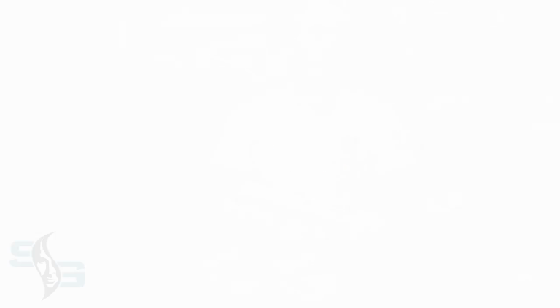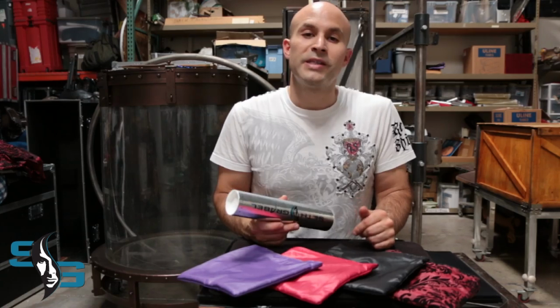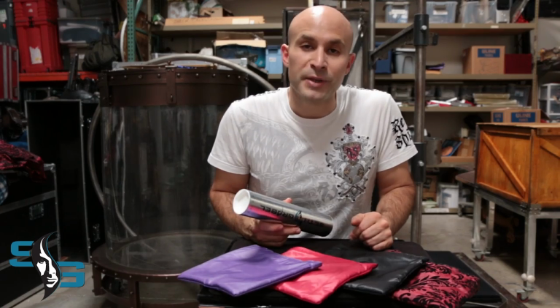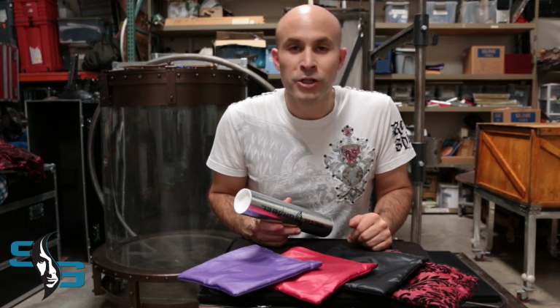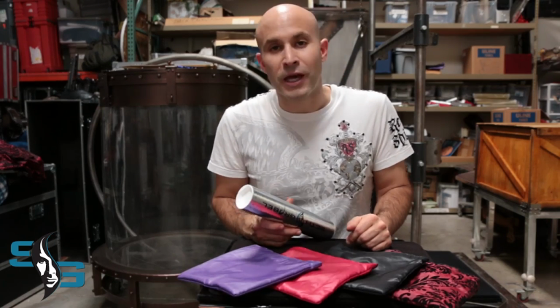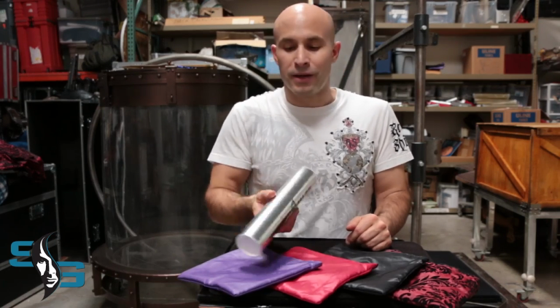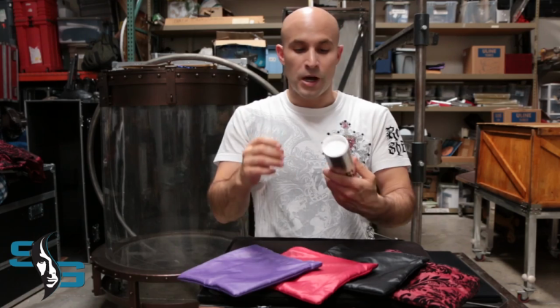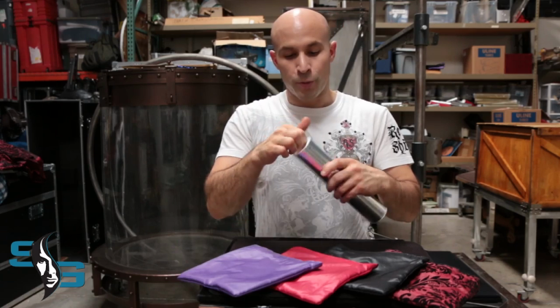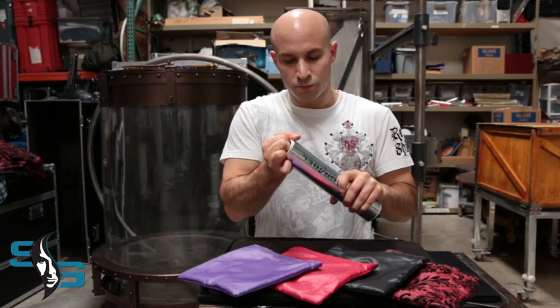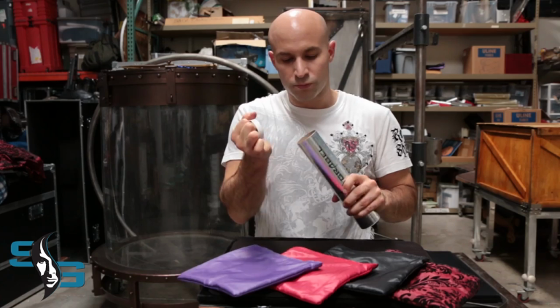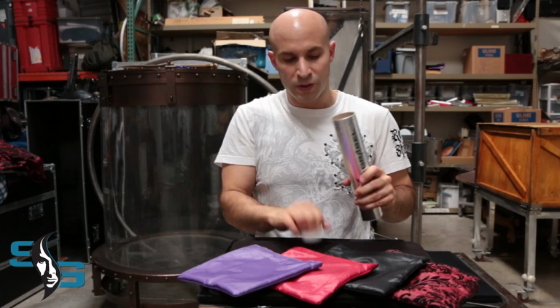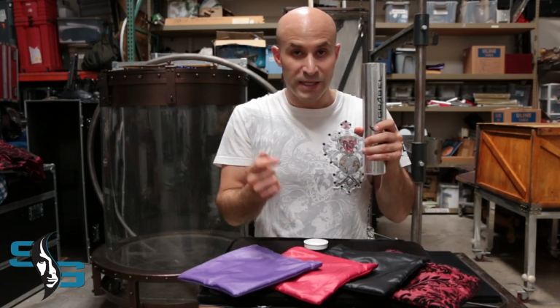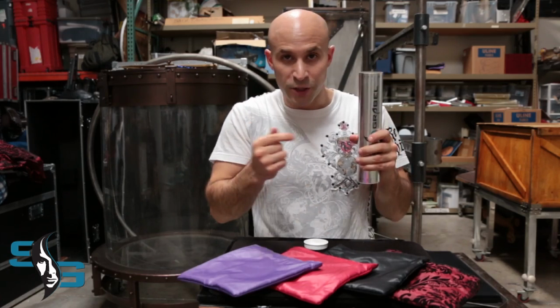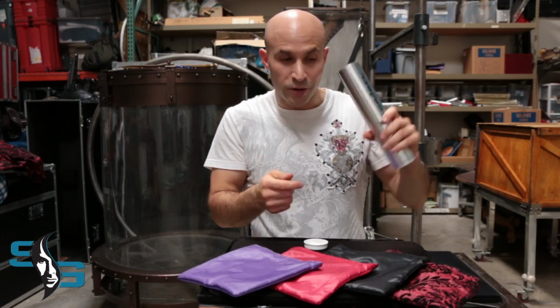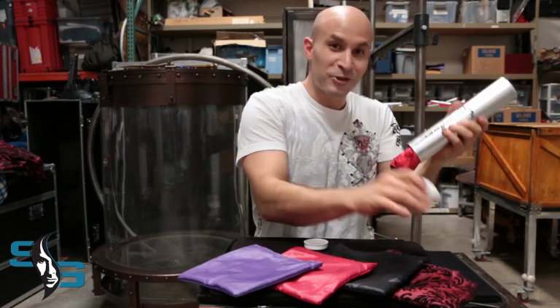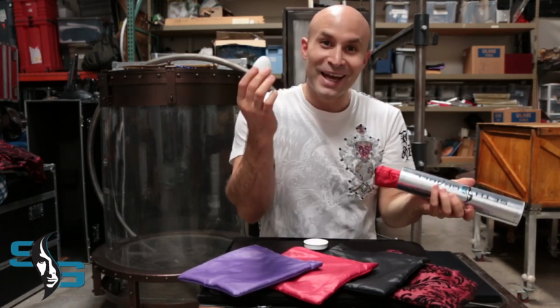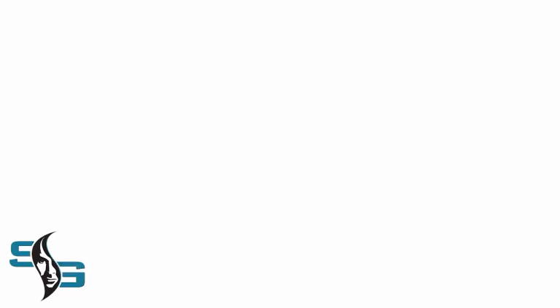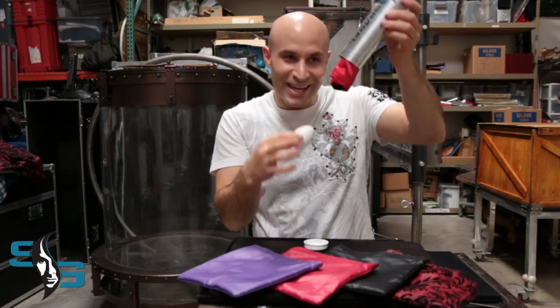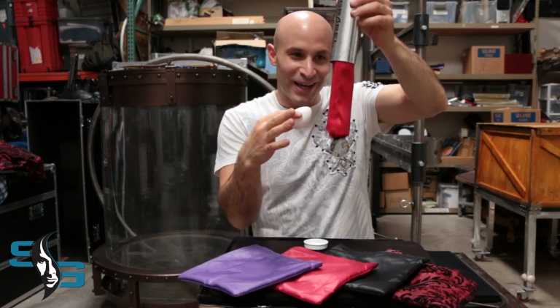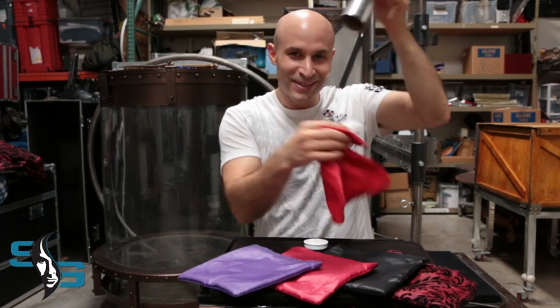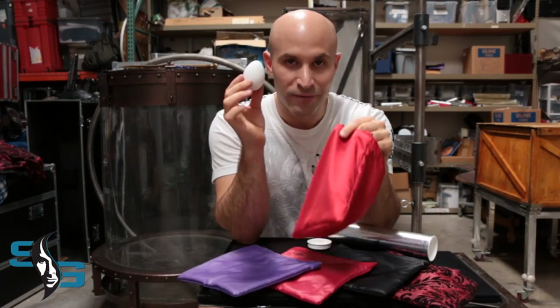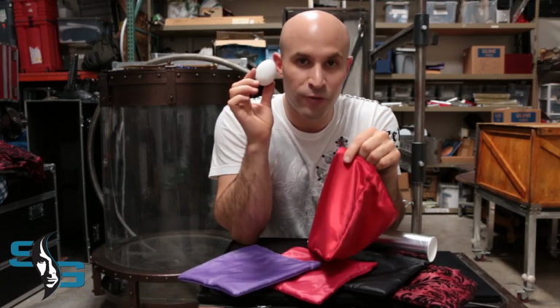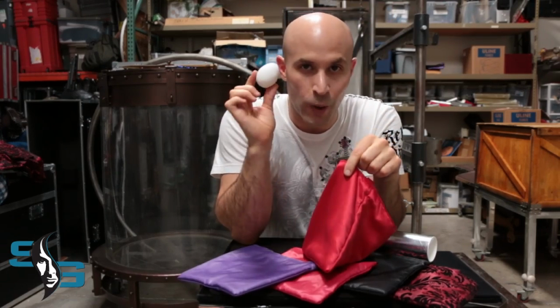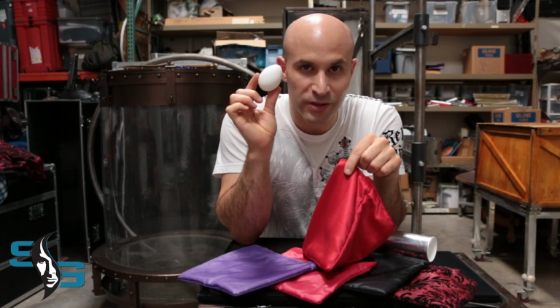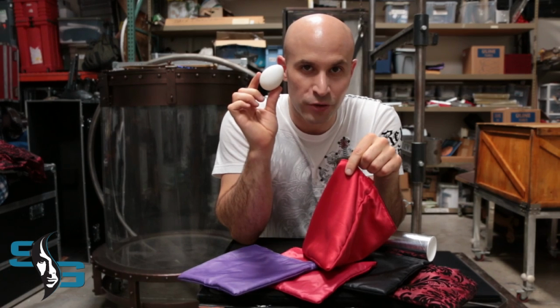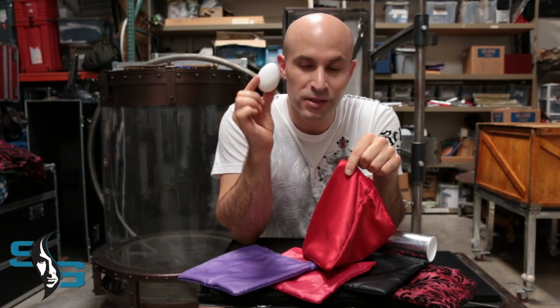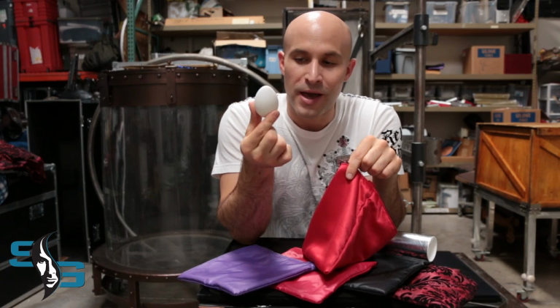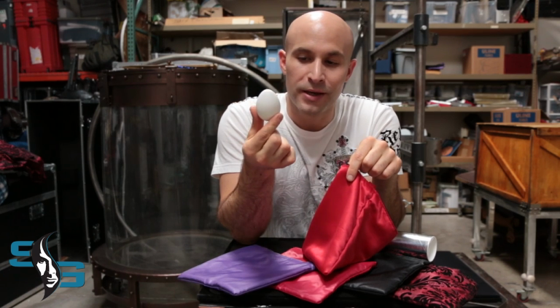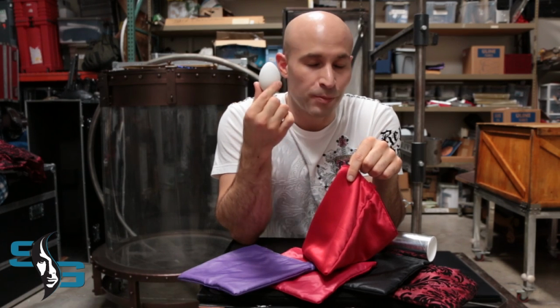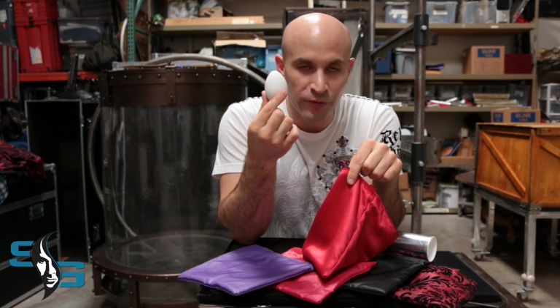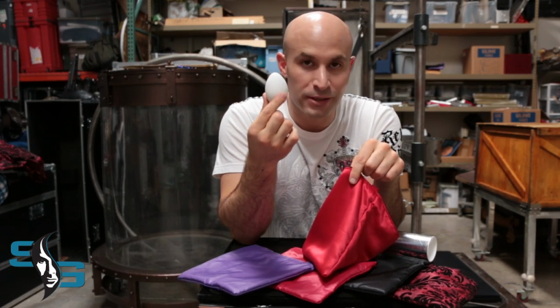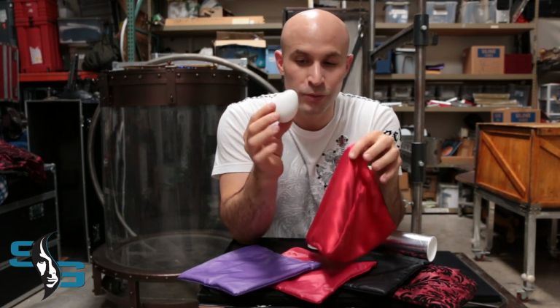This is the explanation of the egg bag. Pop it open and inside your bottle there's an egg and an egg bag. I've looked far and wide for this egg for you guys and it's the perfect egg to use.